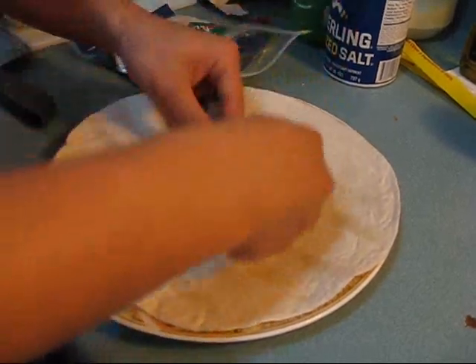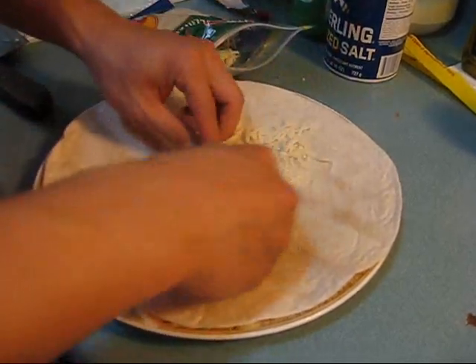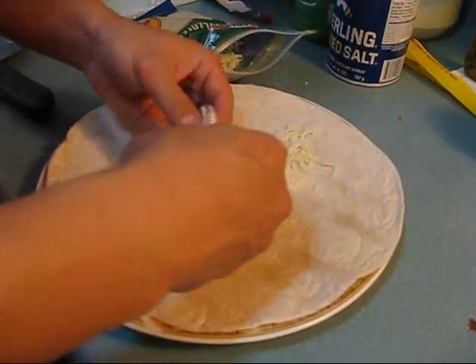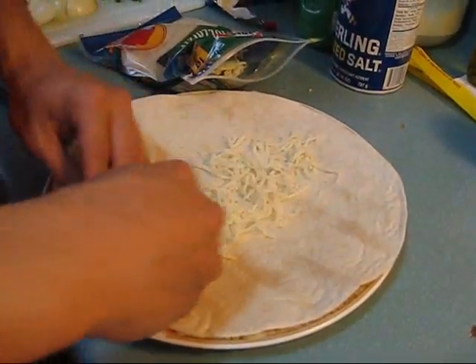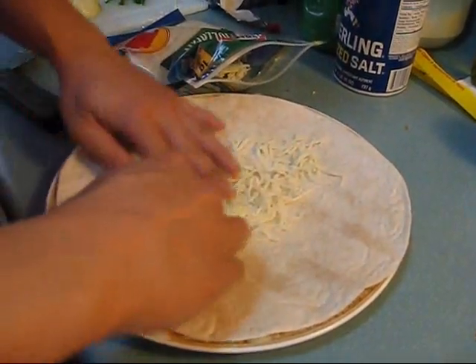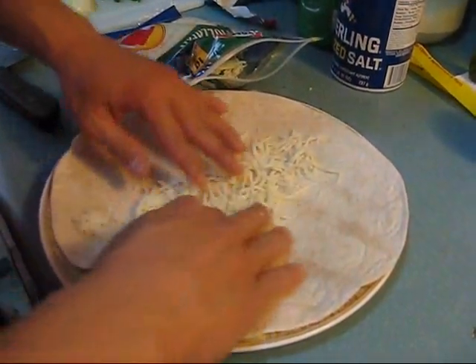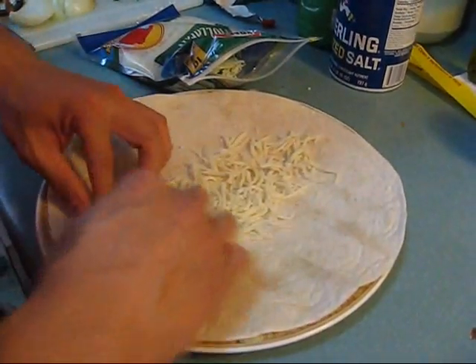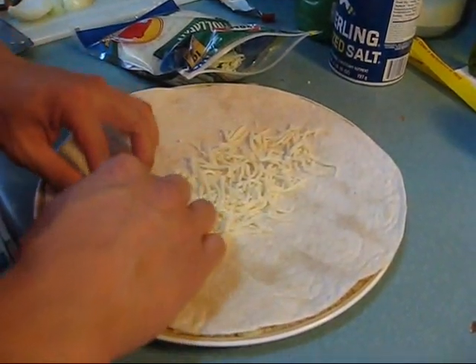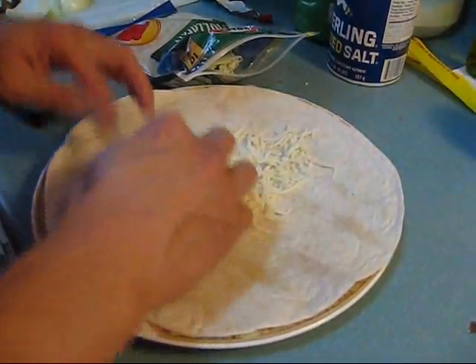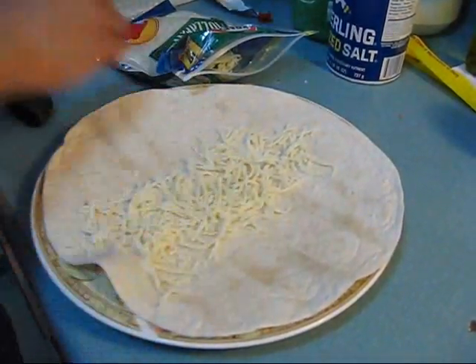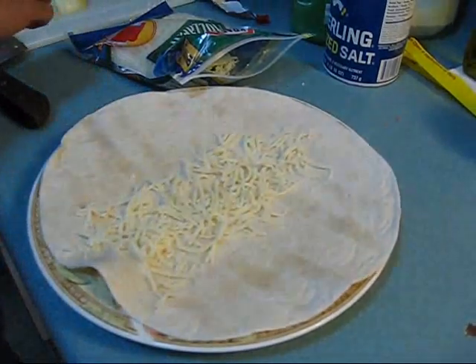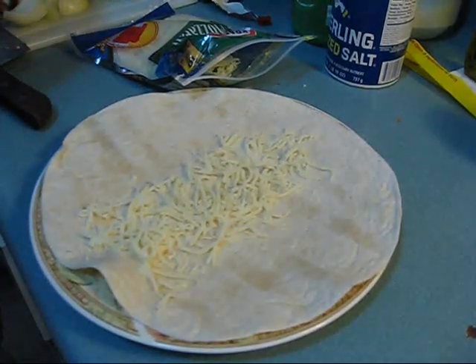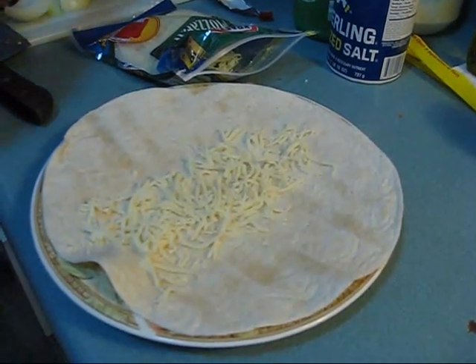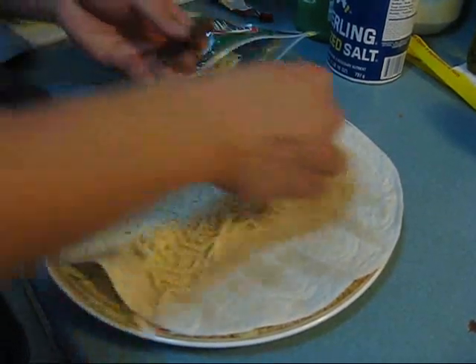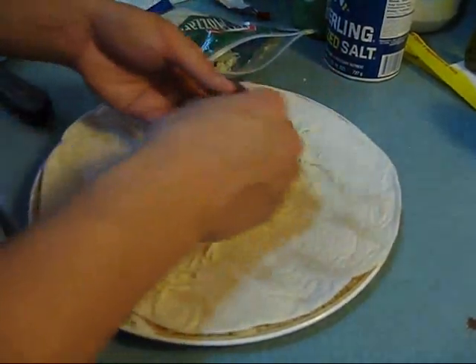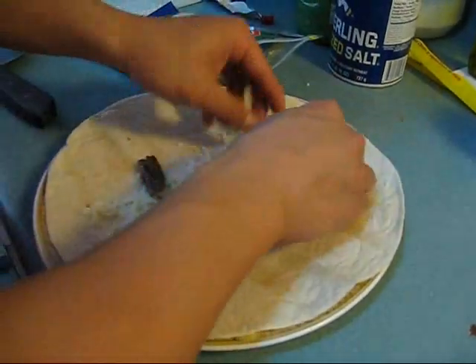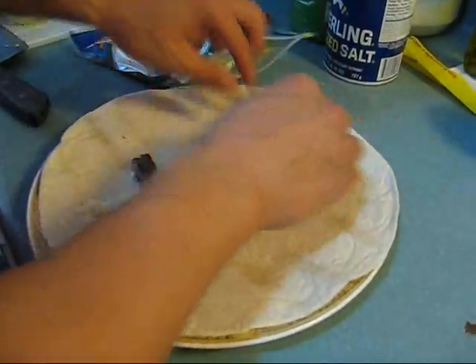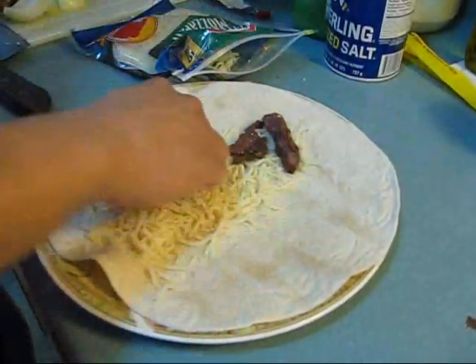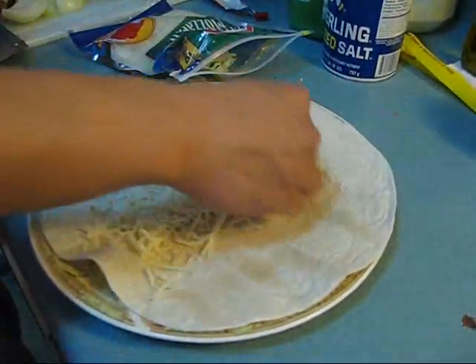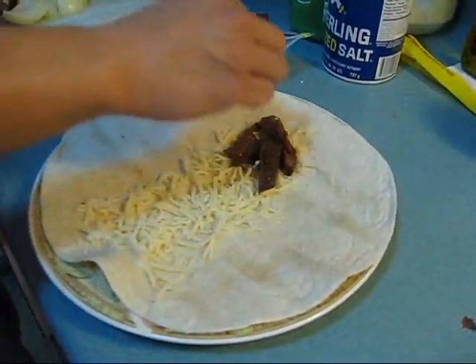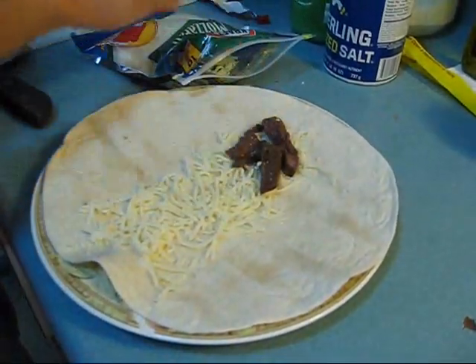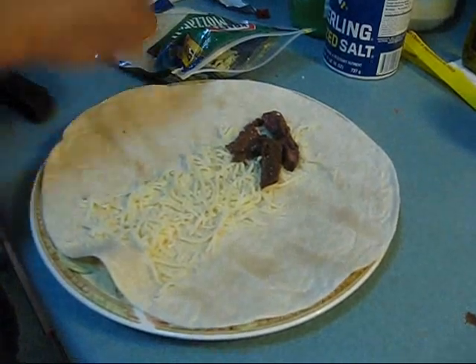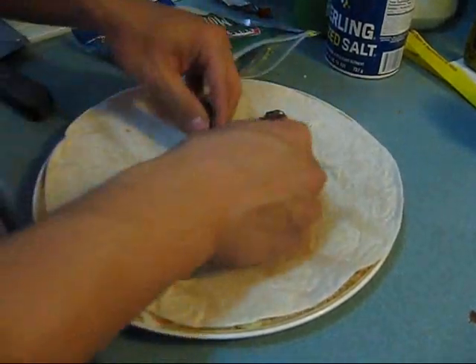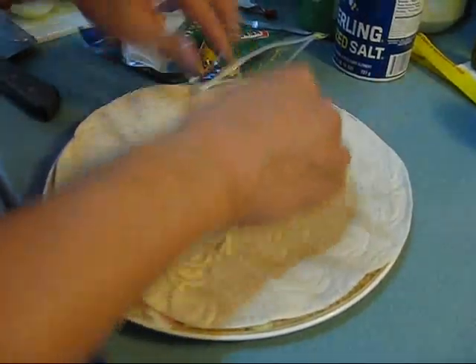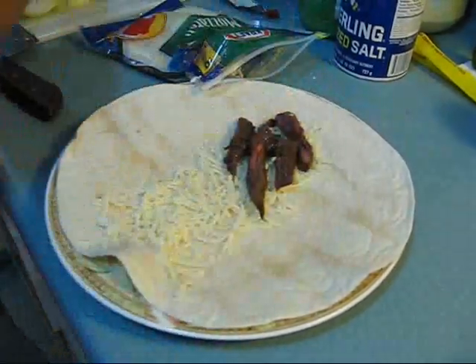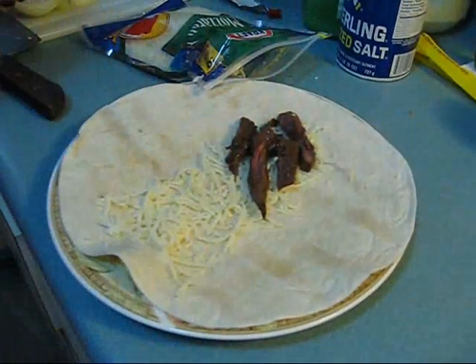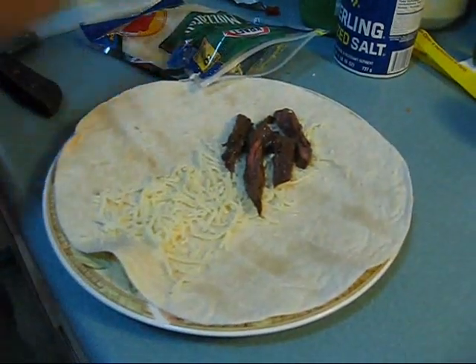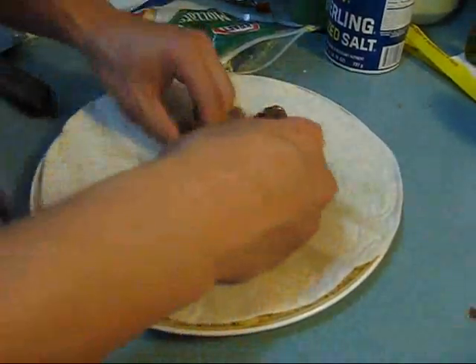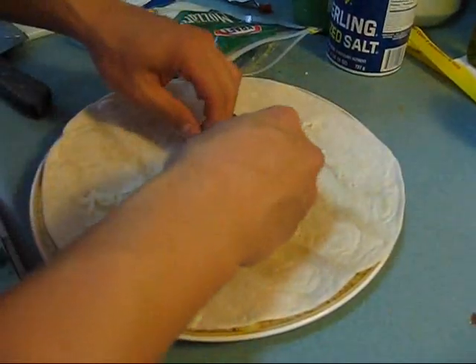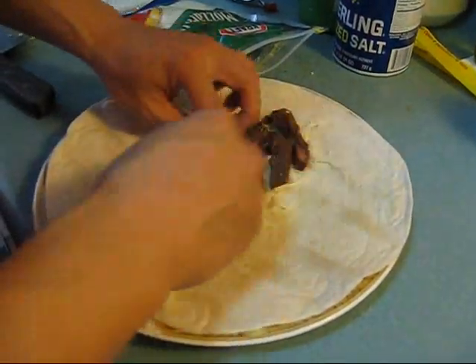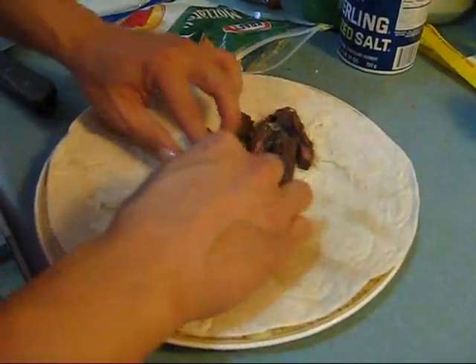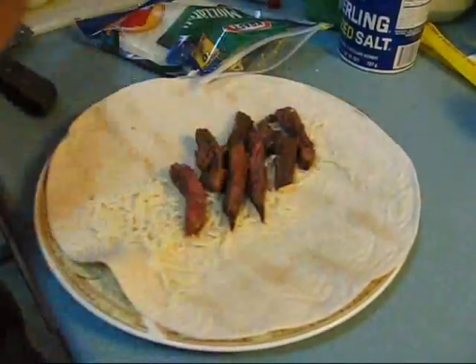See that? Now we're going to lay the churrasco meat on top, just evenly. It's kind of like fajitas, but in a tortilla, so it makes it a burrito.